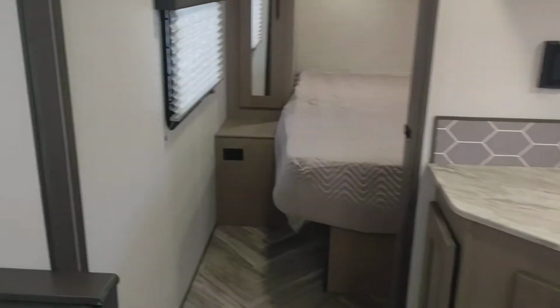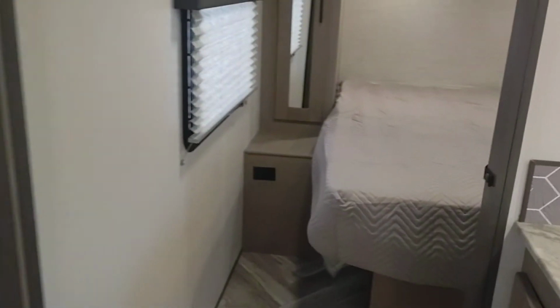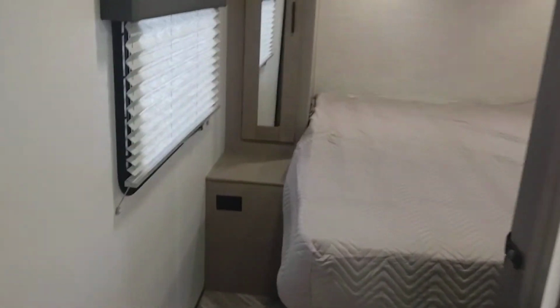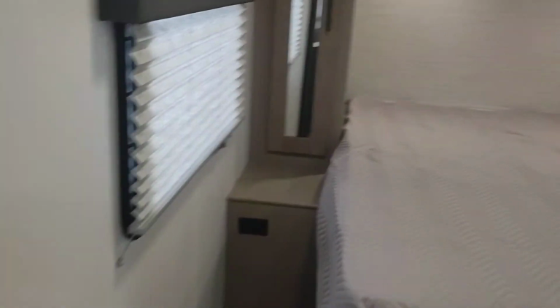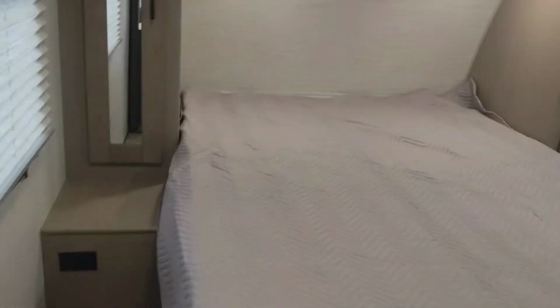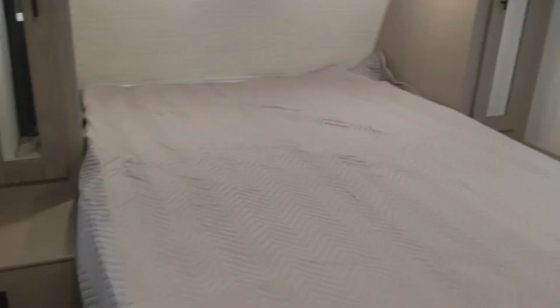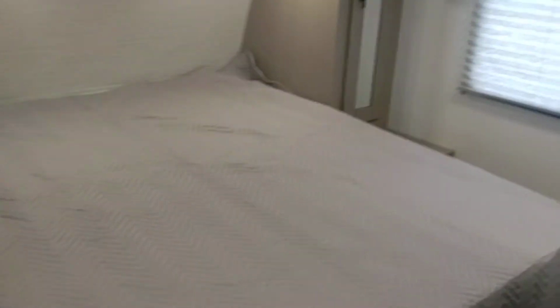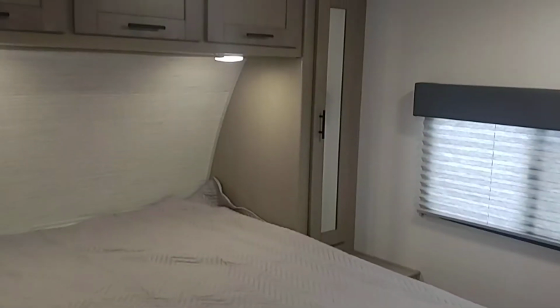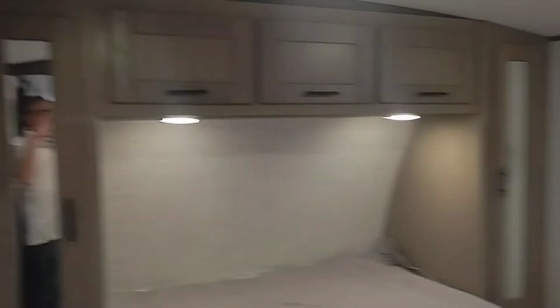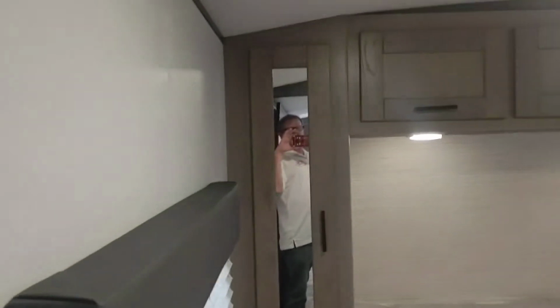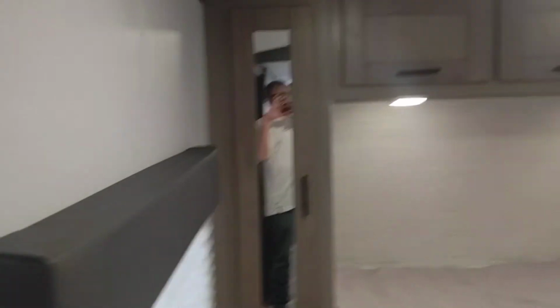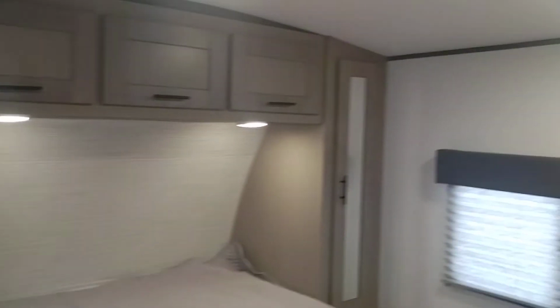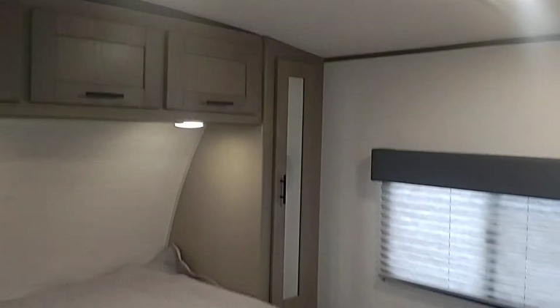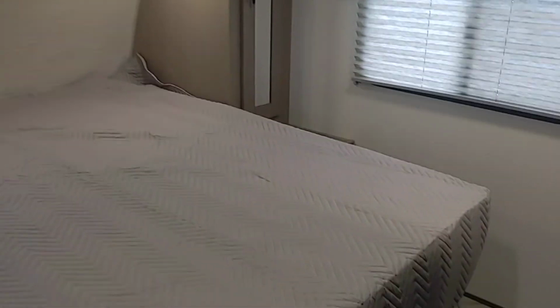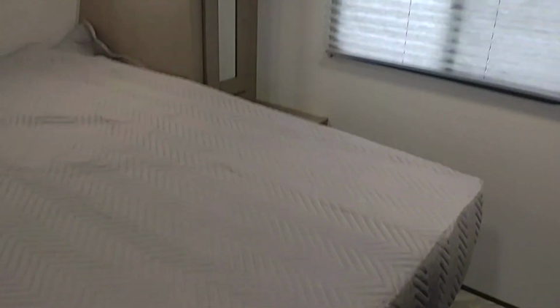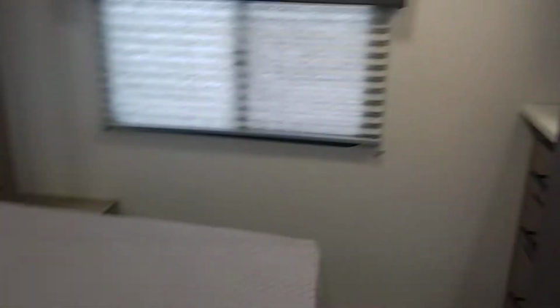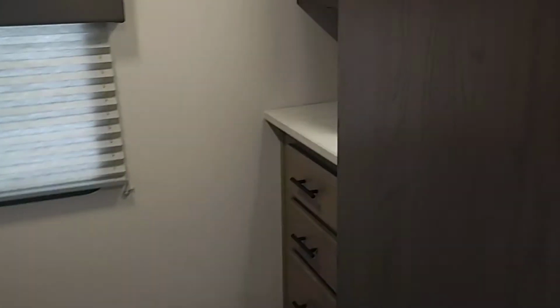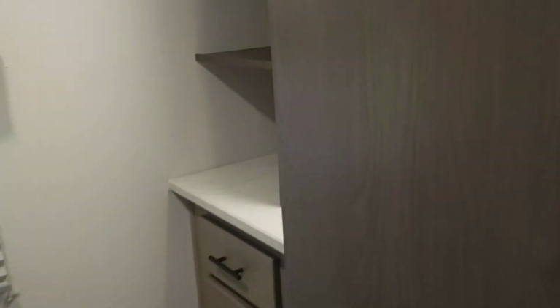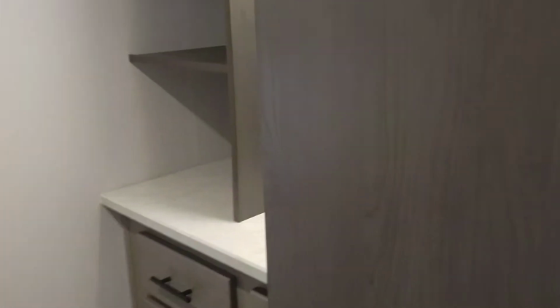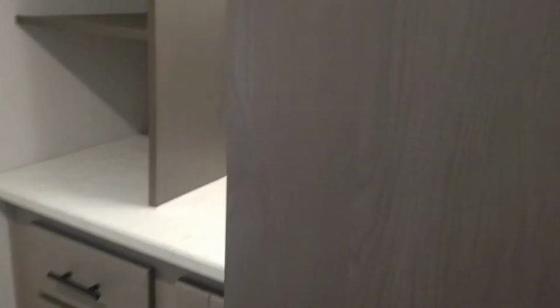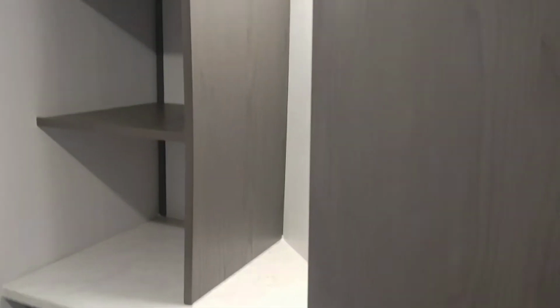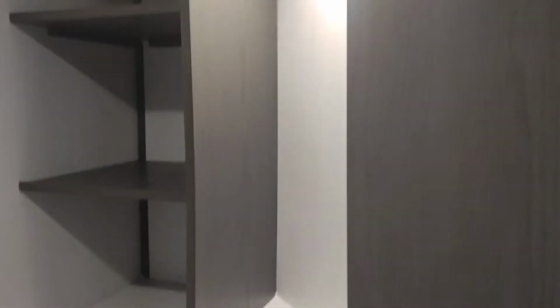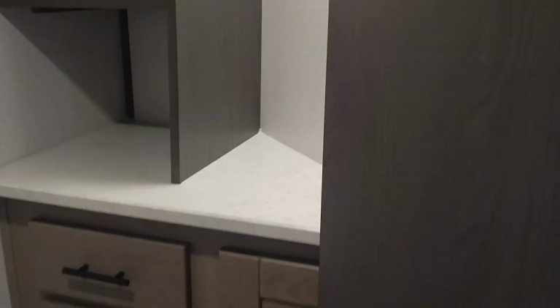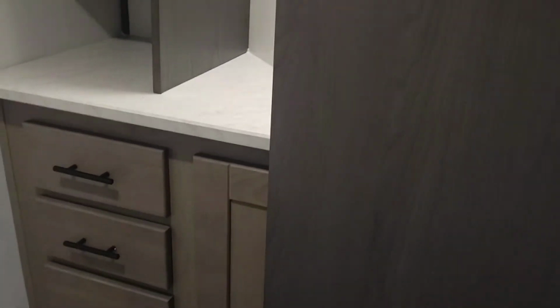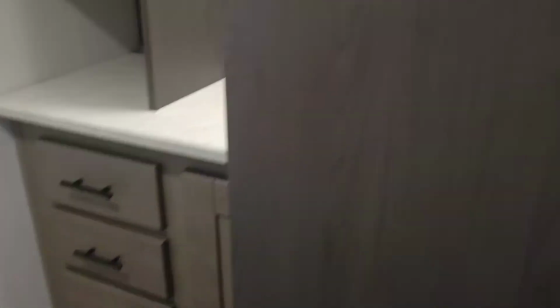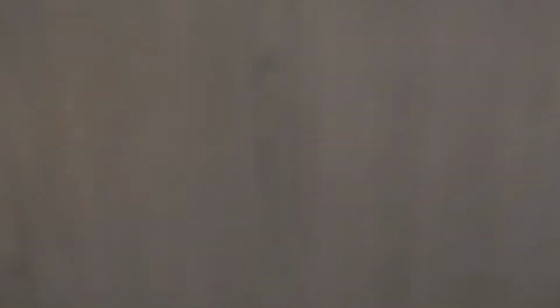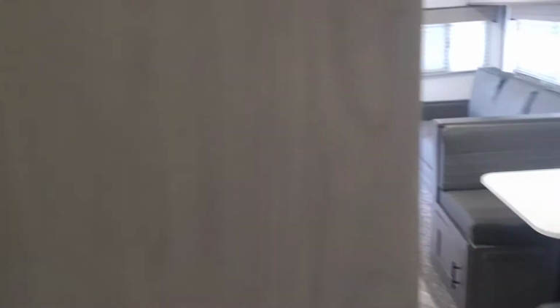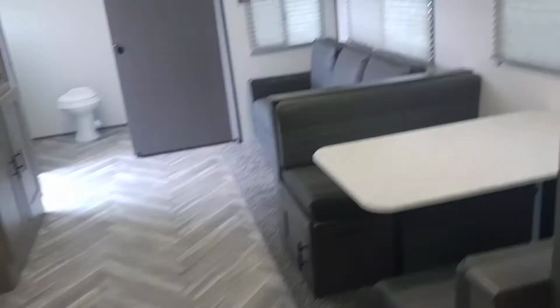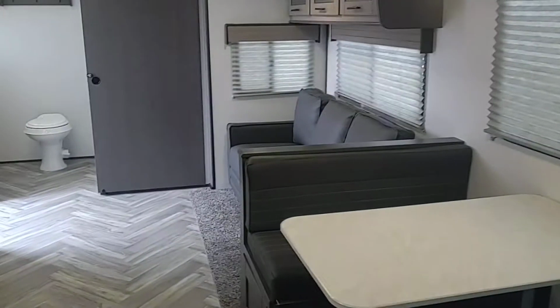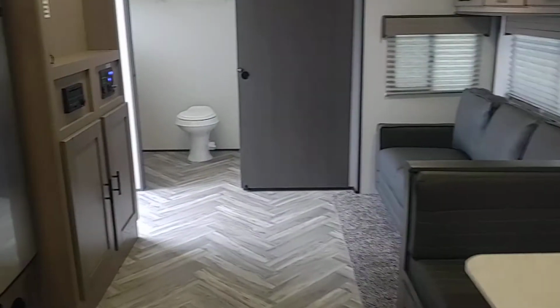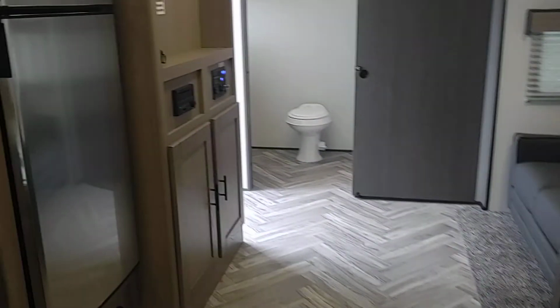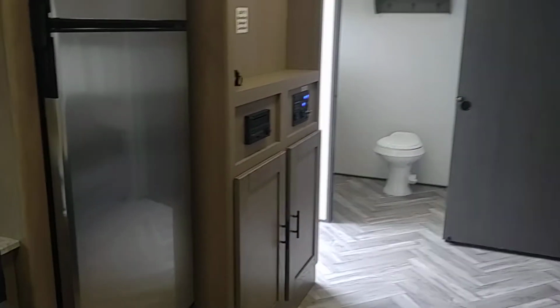In the bedroom, it's got a walk-around queen. Two closets on the edges. If you come around the corner, it also has a dresser and some additional storage back here. So this is the ShadowCruiser 260RBS.